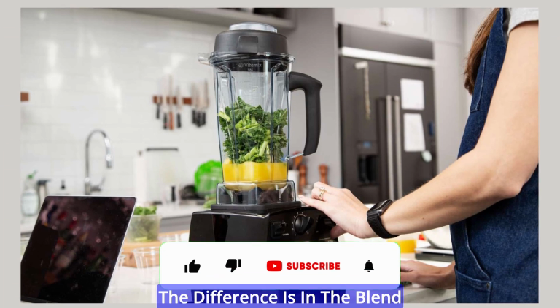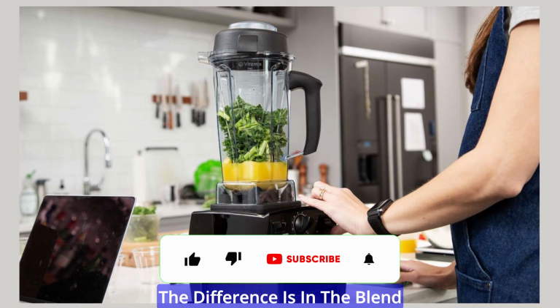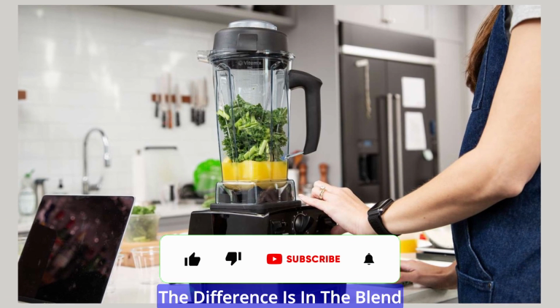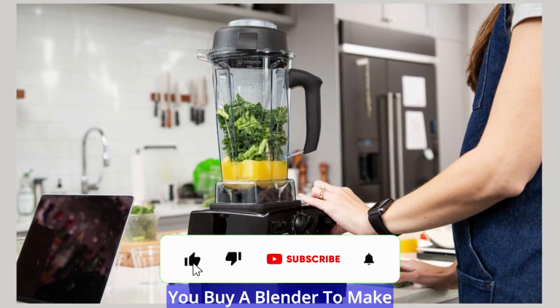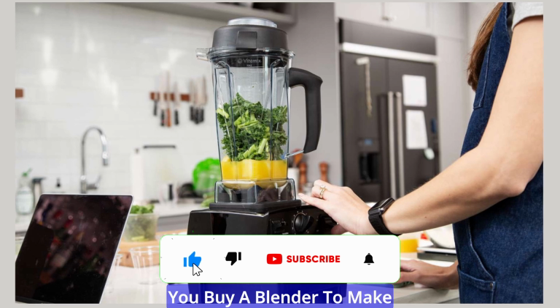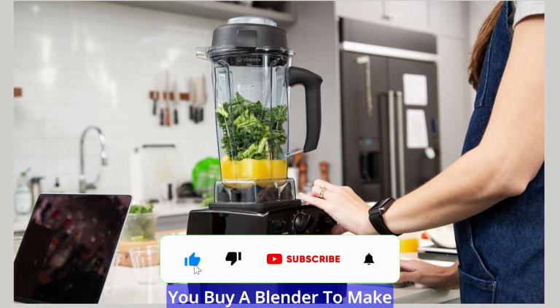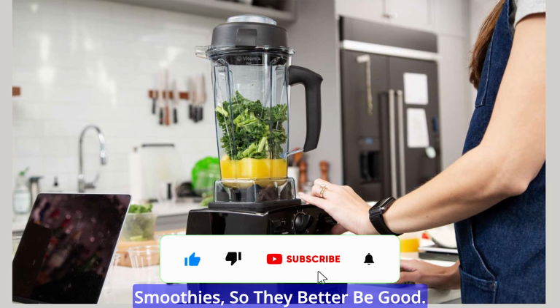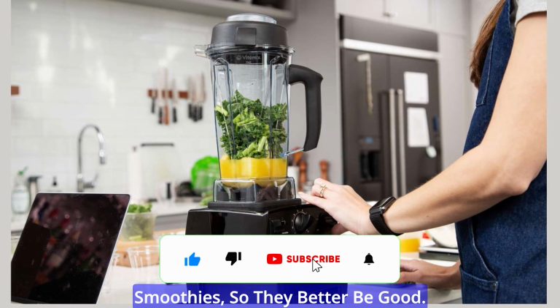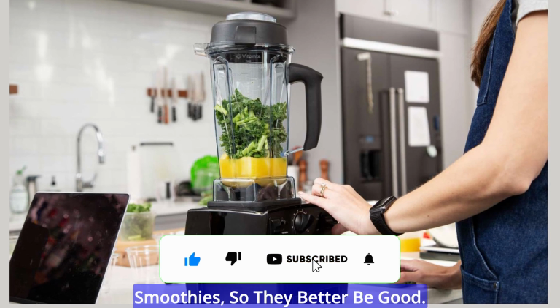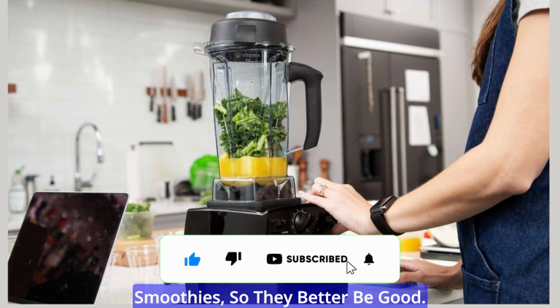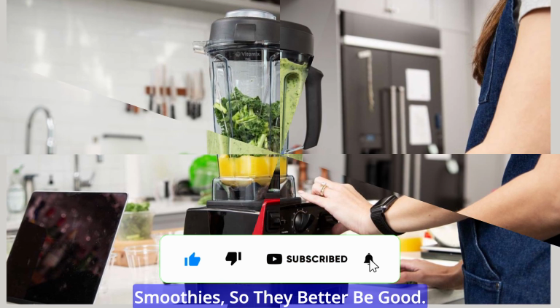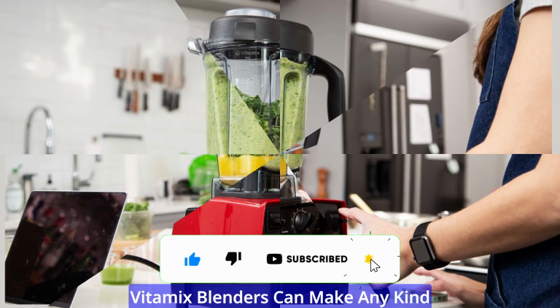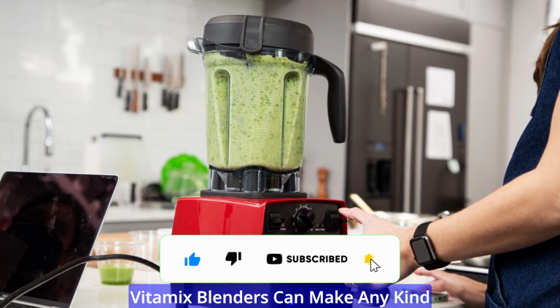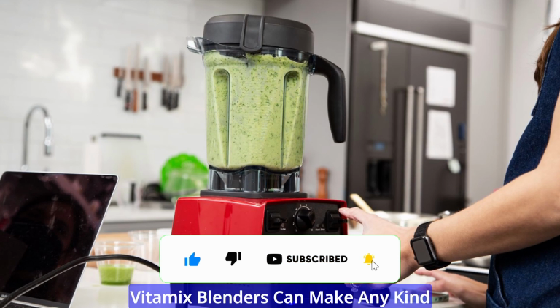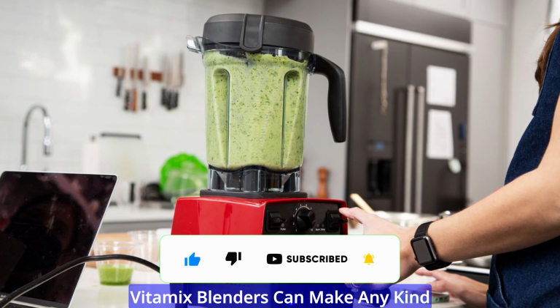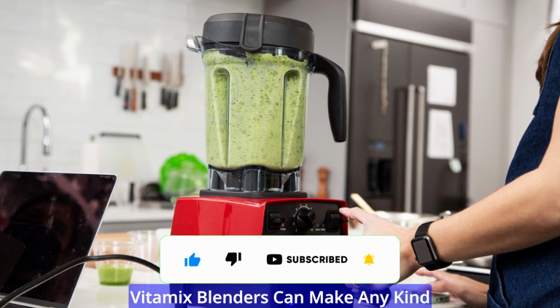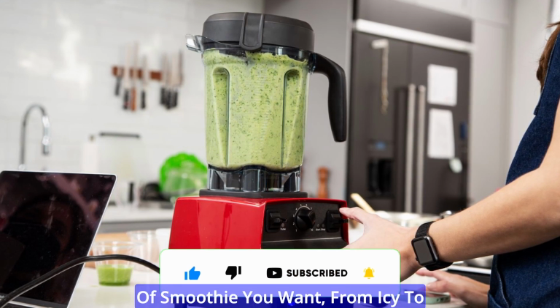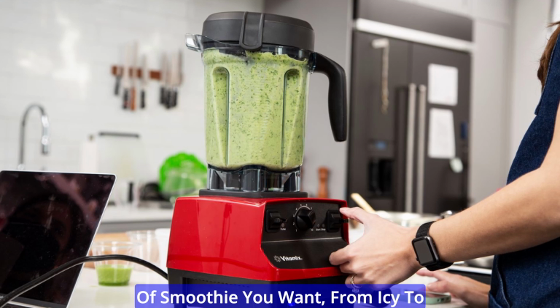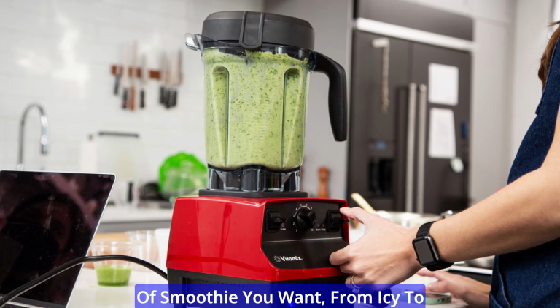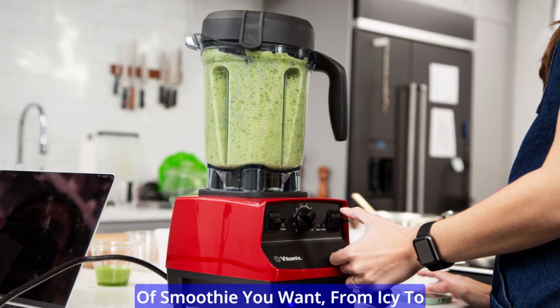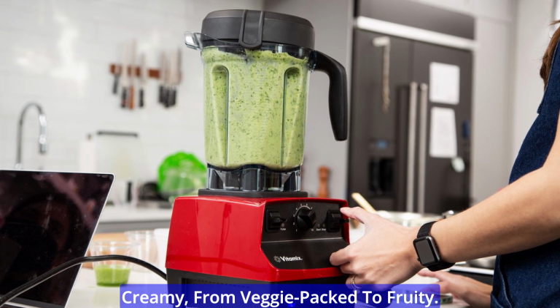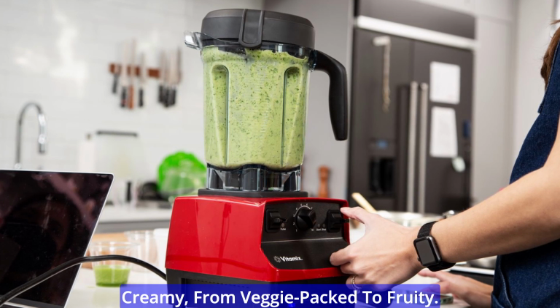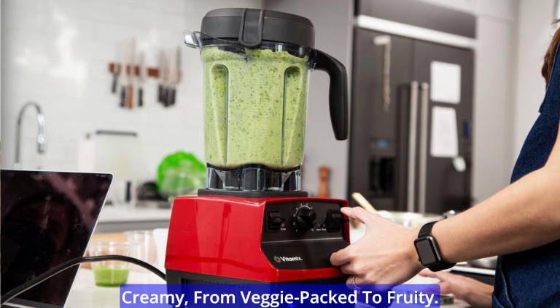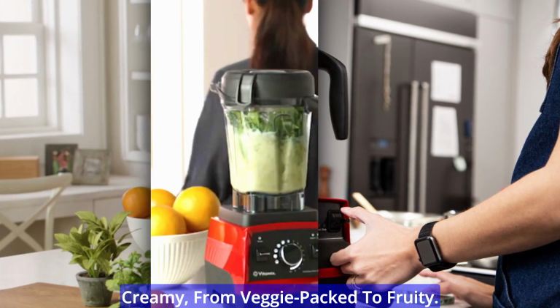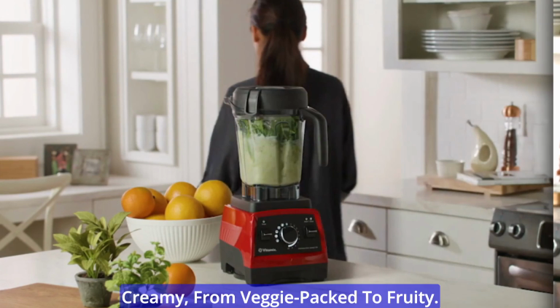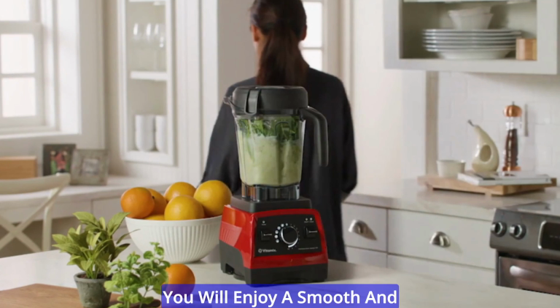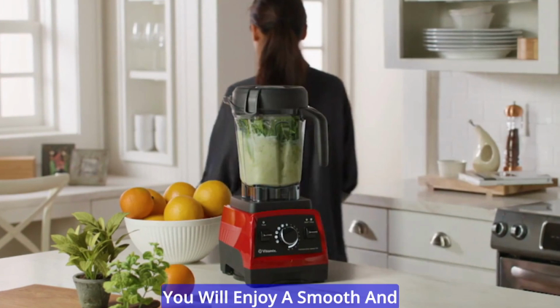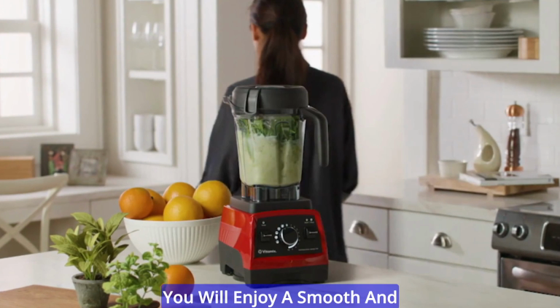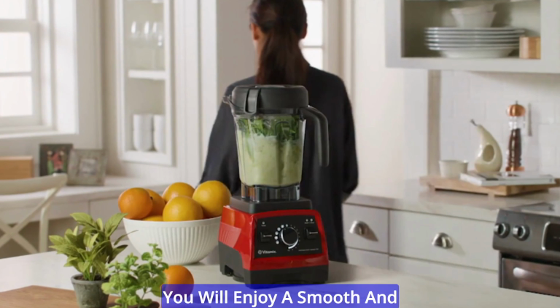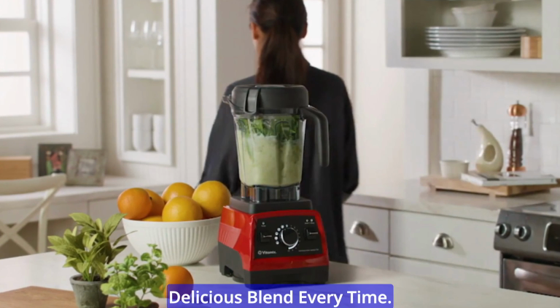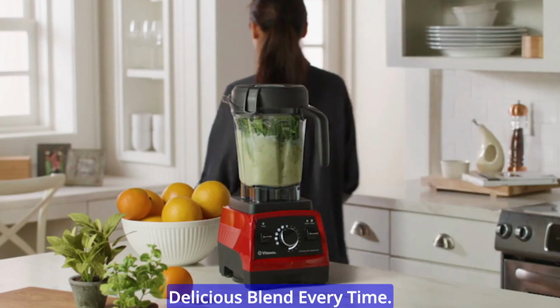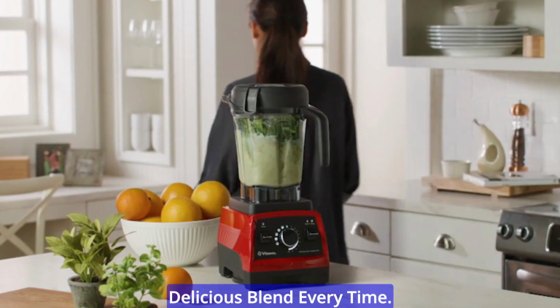The difference is in the blend. You buy a blender to make smoothies, so they better be good. Vitamix blenders can make any kind of smoothie you want — from icy to creamy, from veggie-packed to fruity. You will enjoy a smooth and delicious blend every time.